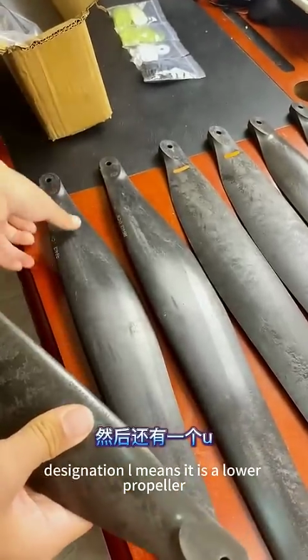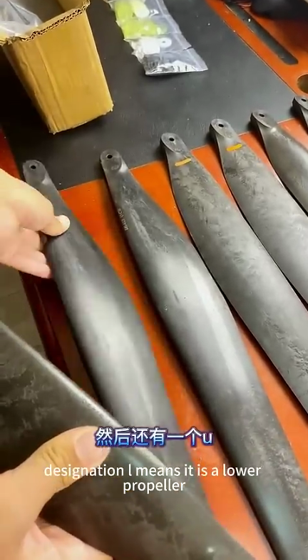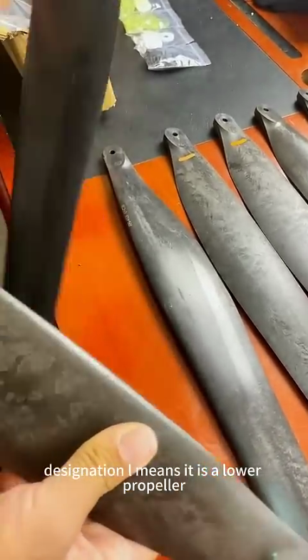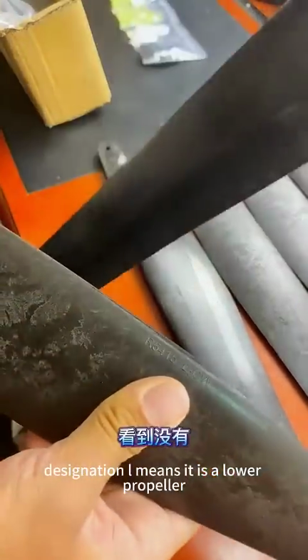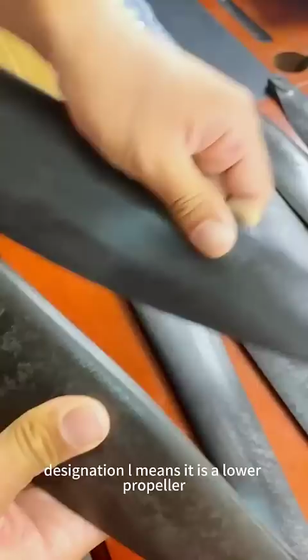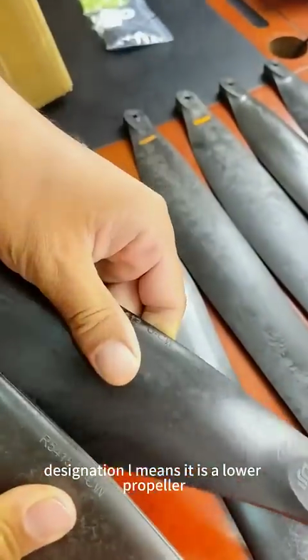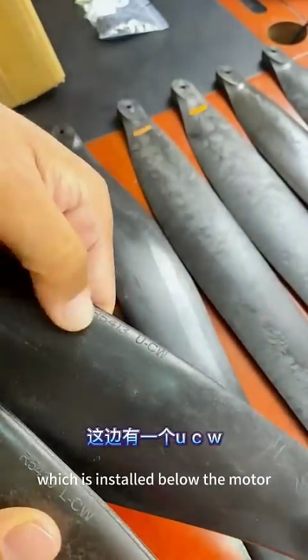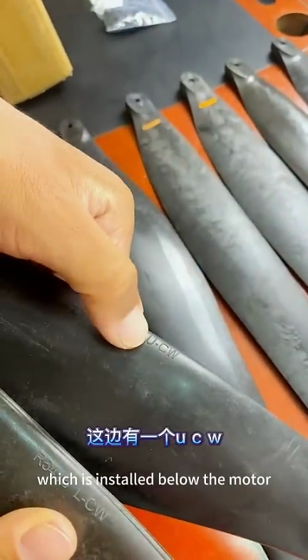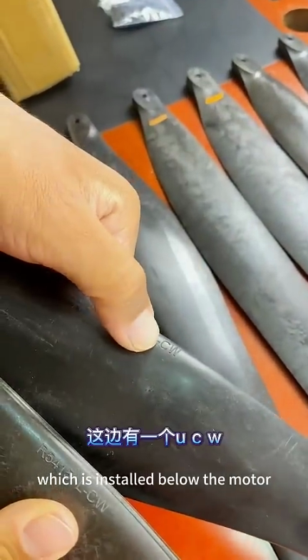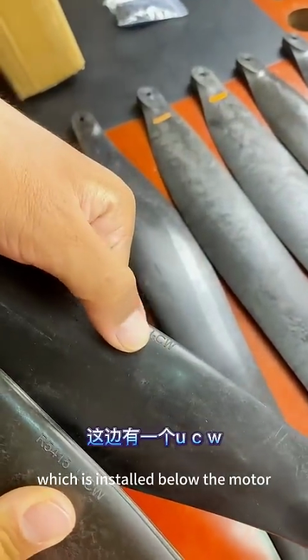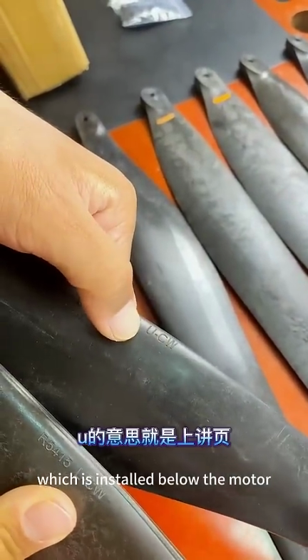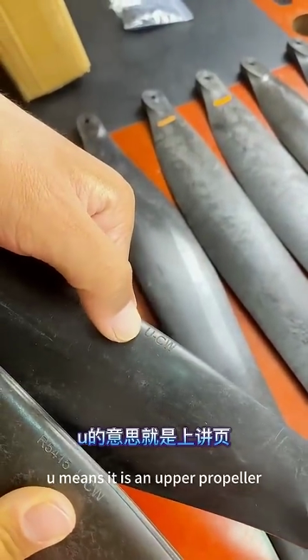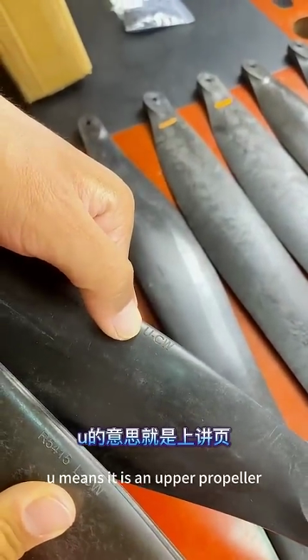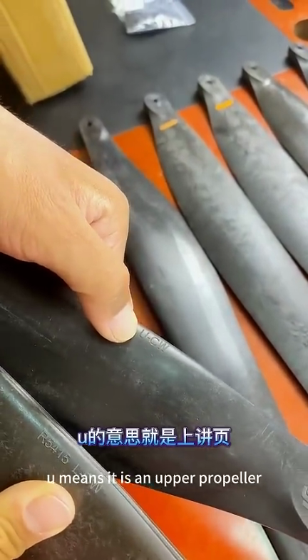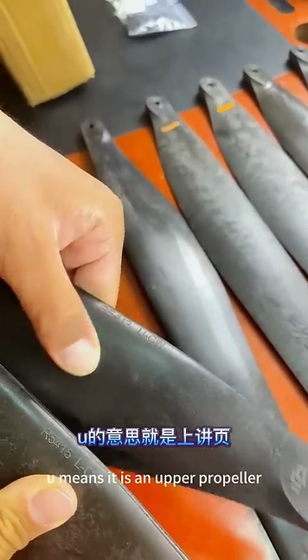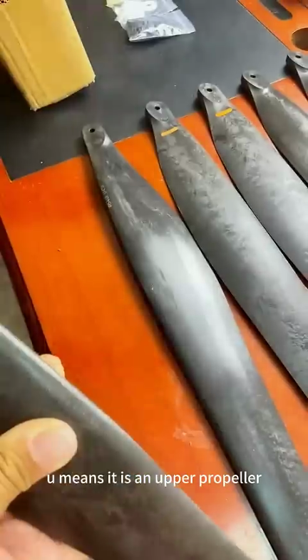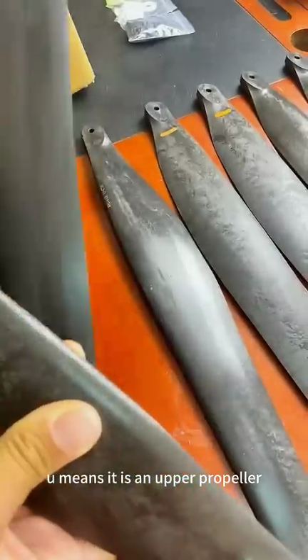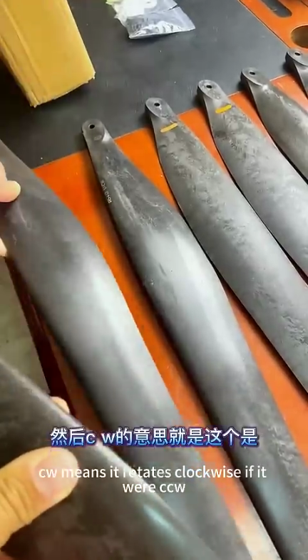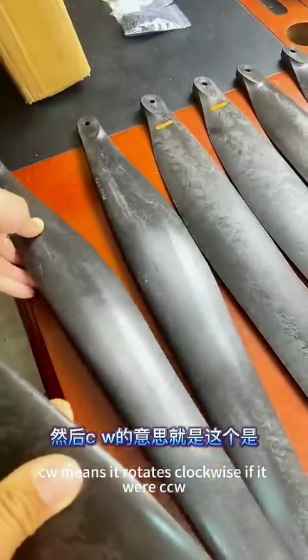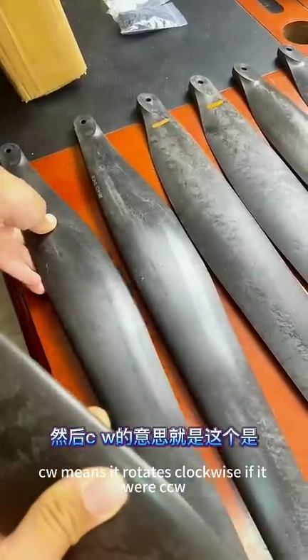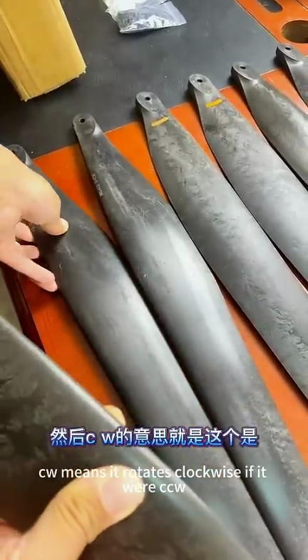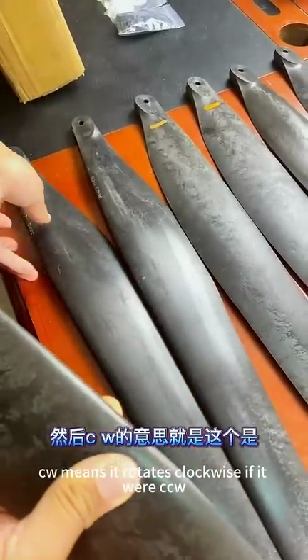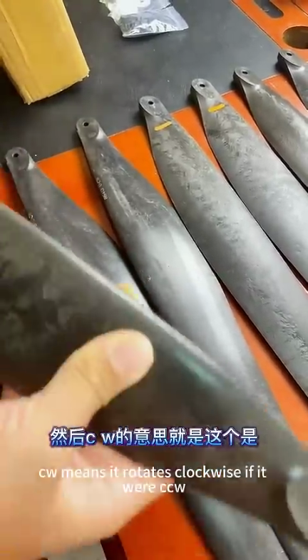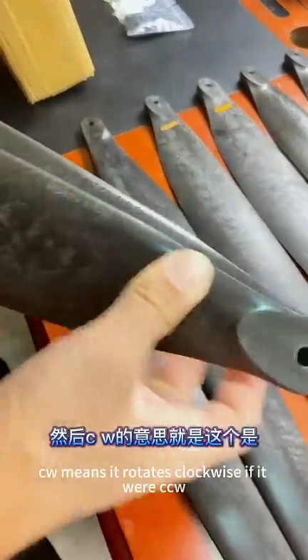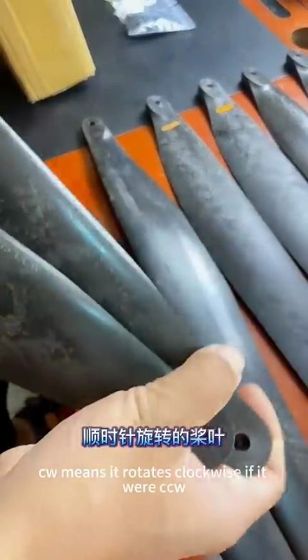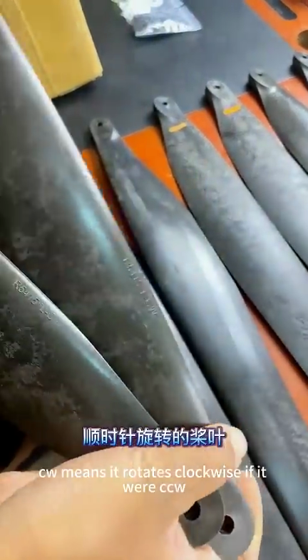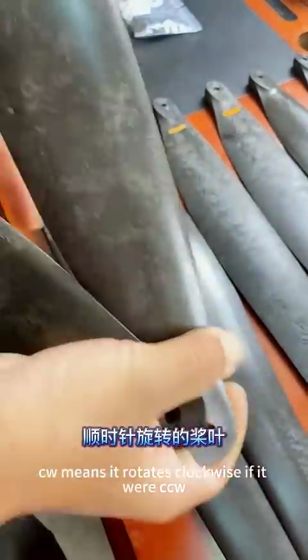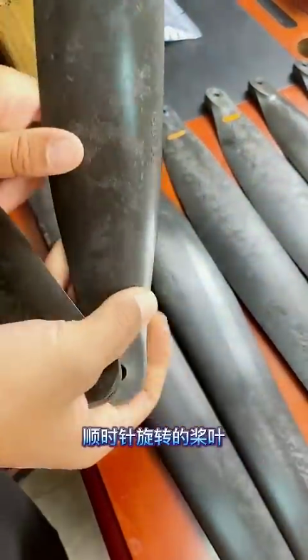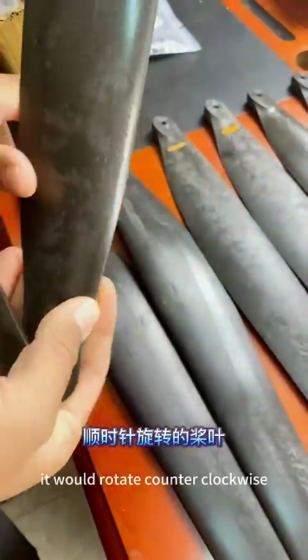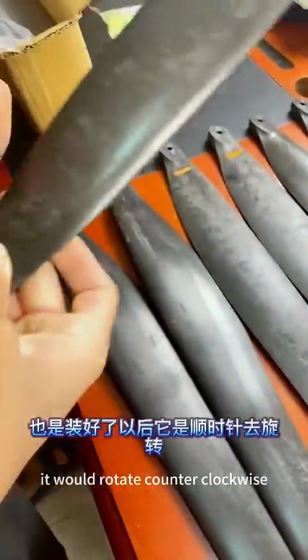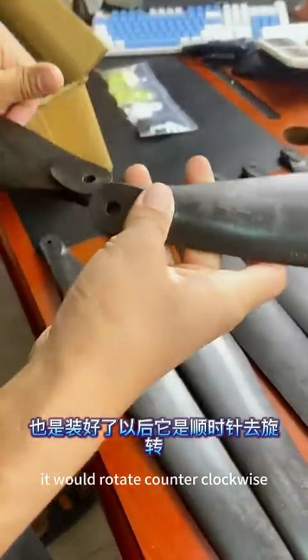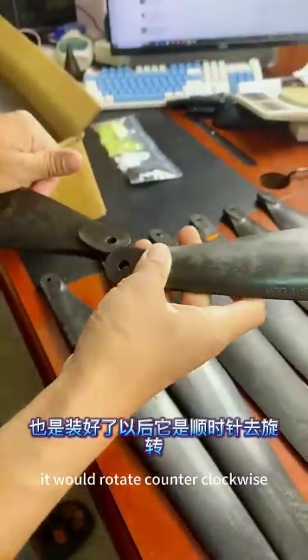L means it is a lower propeller, which is installed below the motor. U means it is an upper propeller. CW means it rotates clockwise, and CCW means it rotates counterclockwise.